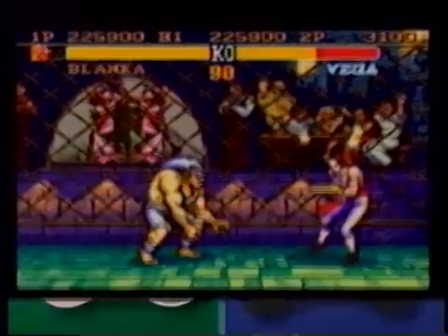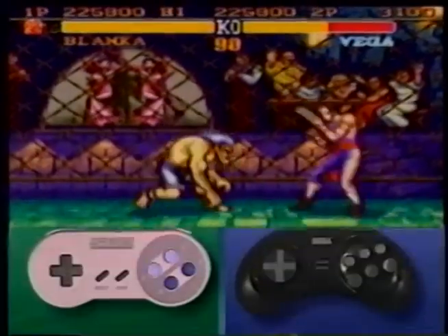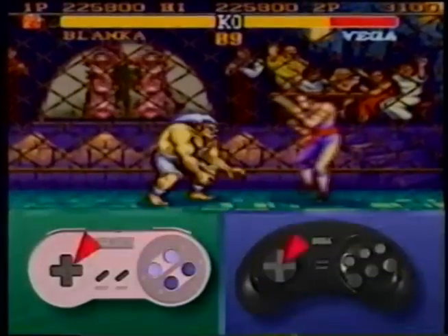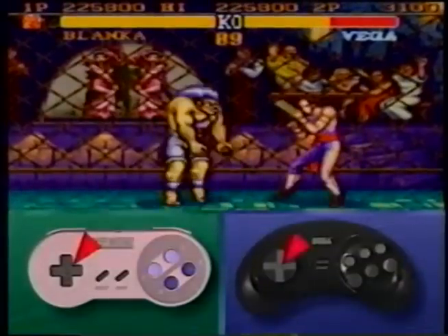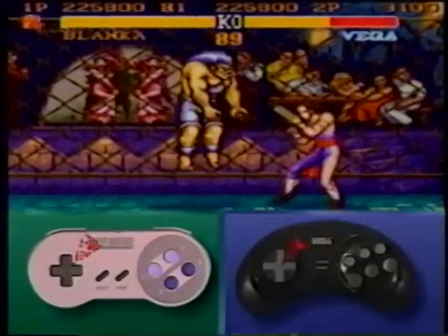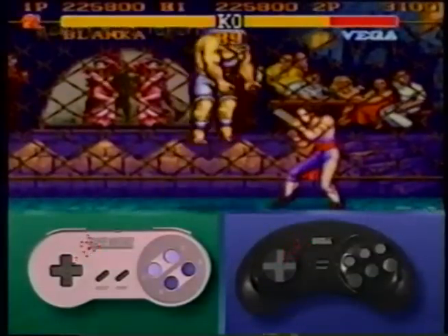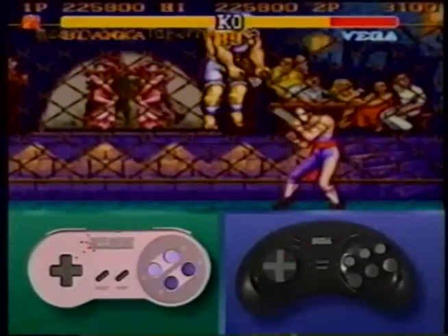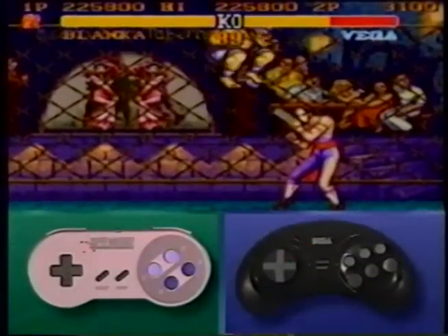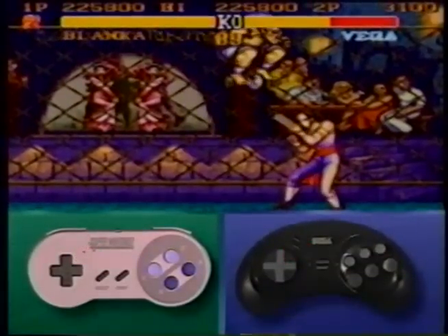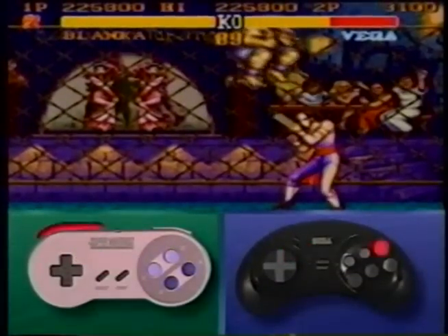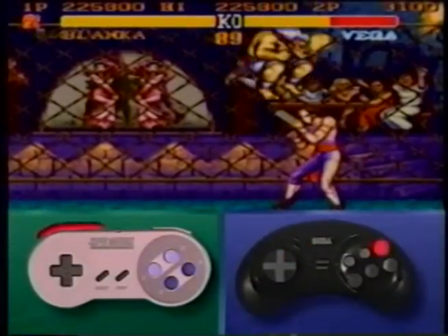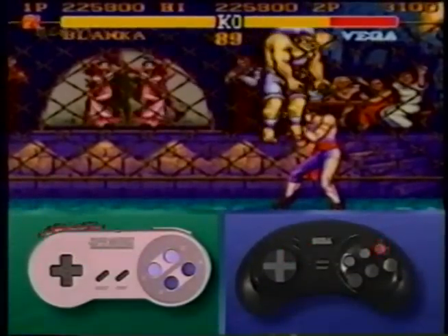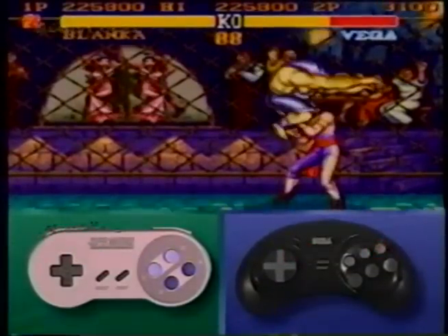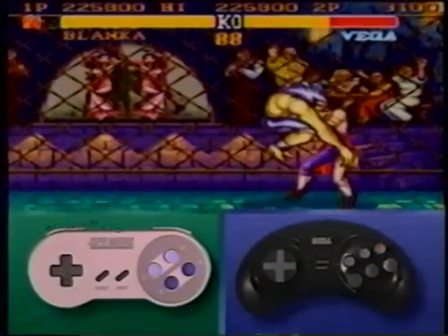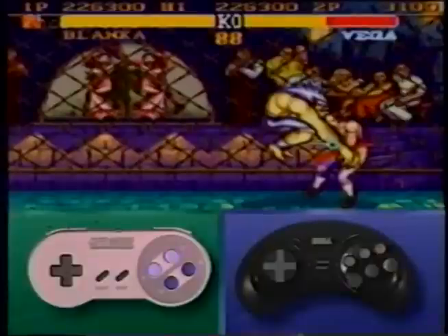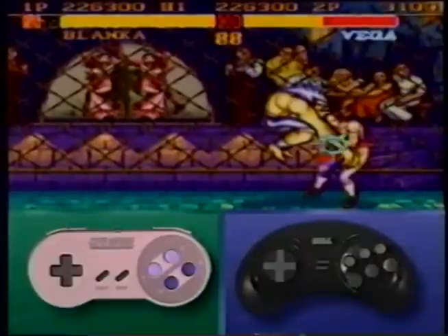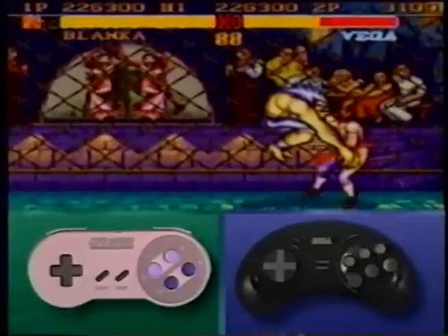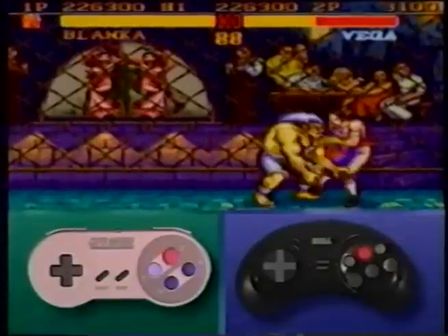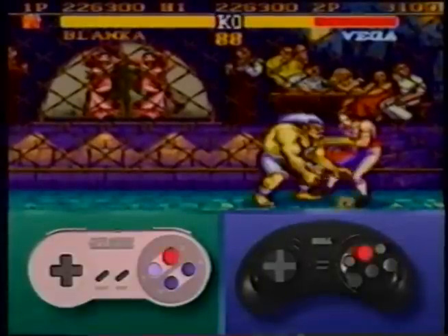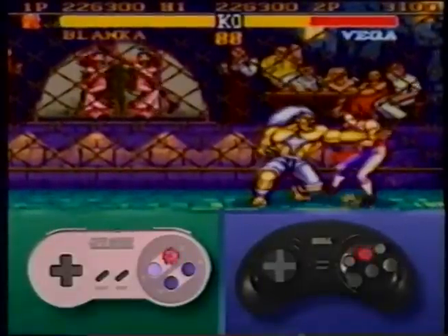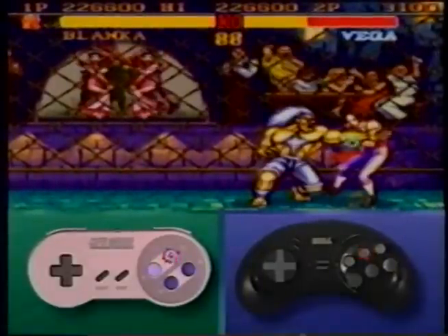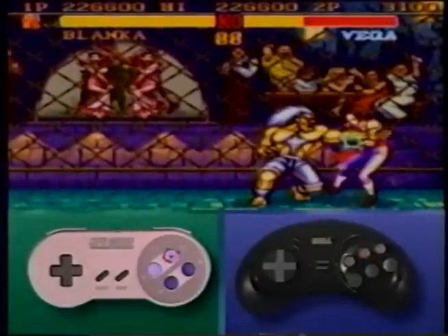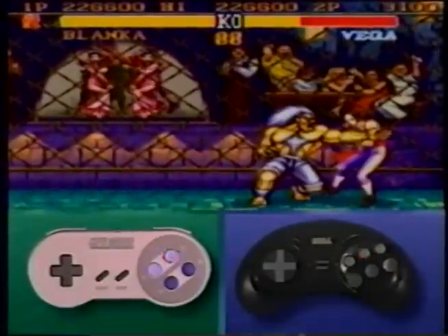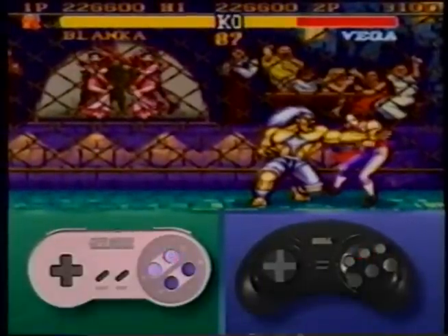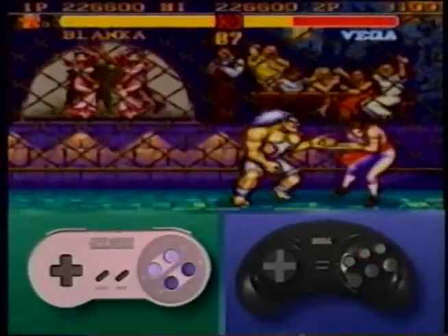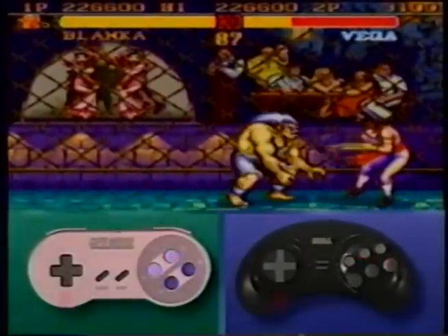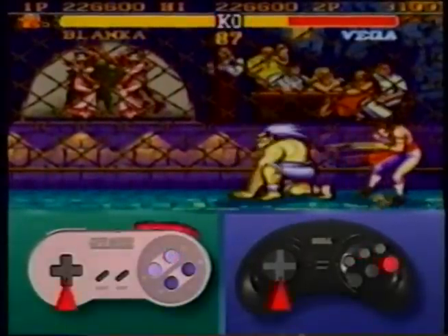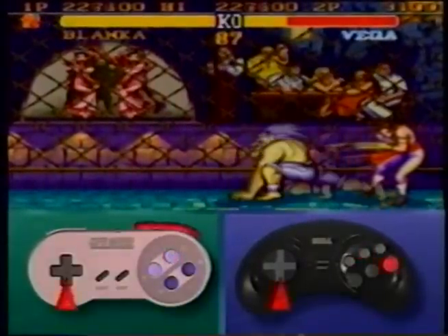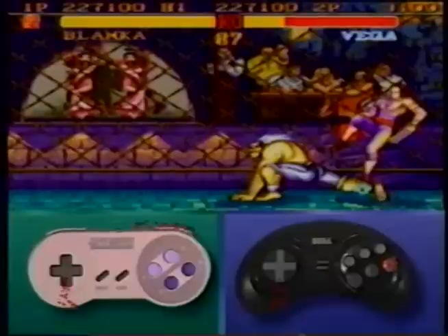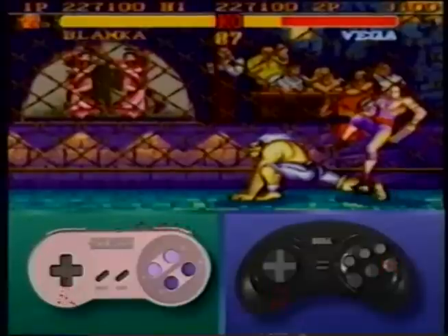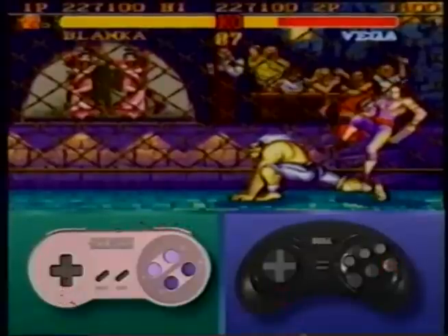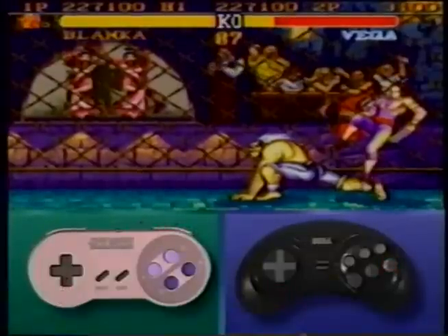Jump at your opponent with a late fierce, then with your joystick in neutral press the strong punch button, then move your joystick down and finish with a roundhouse kick.